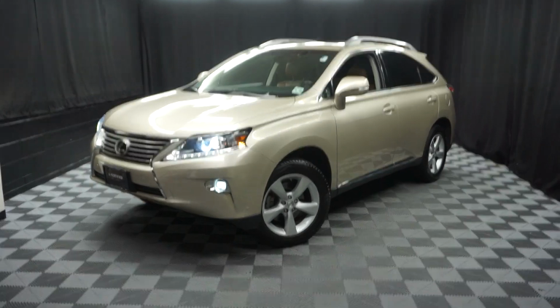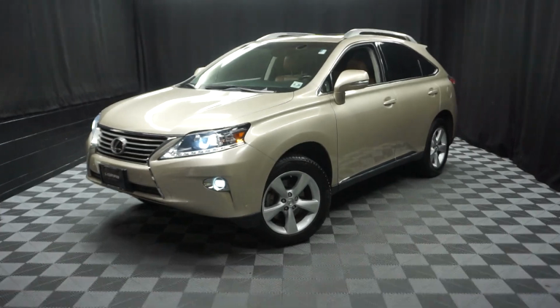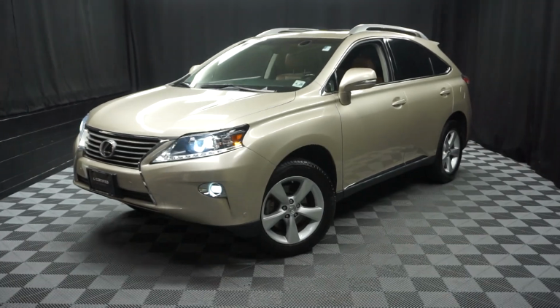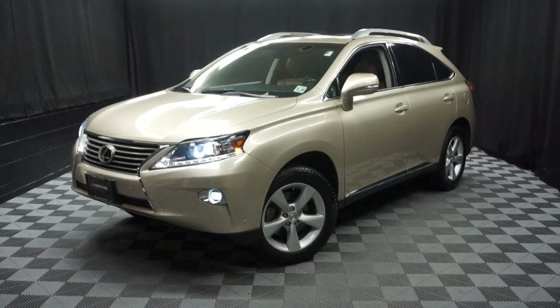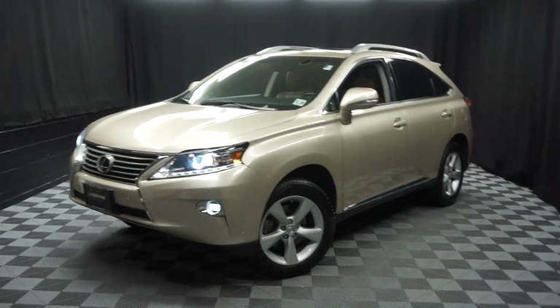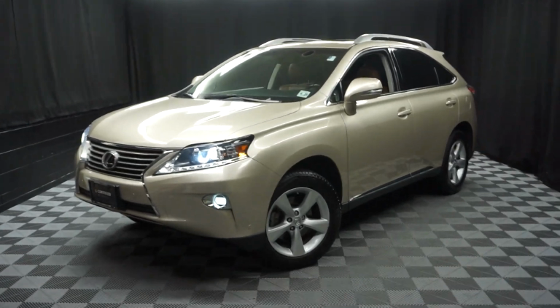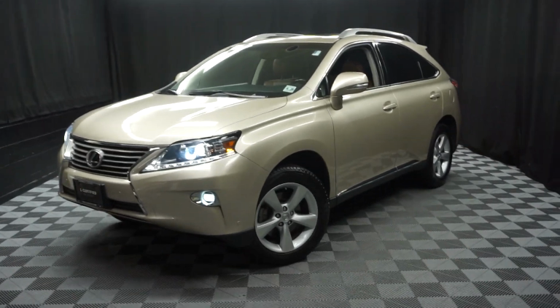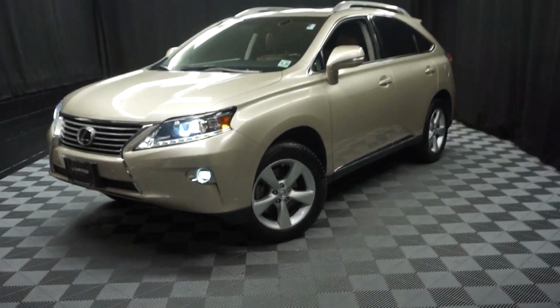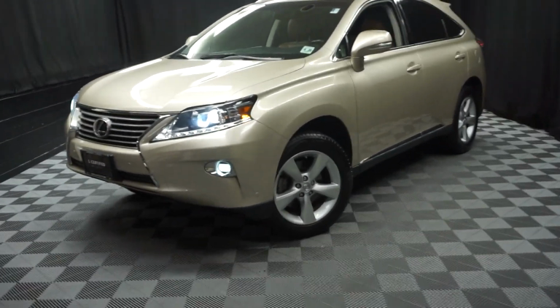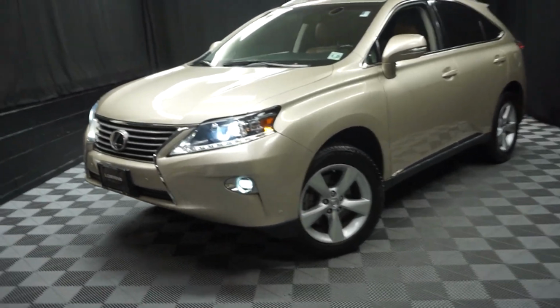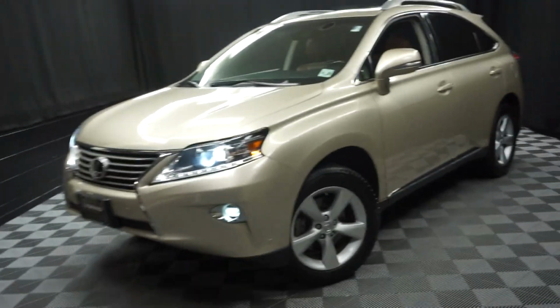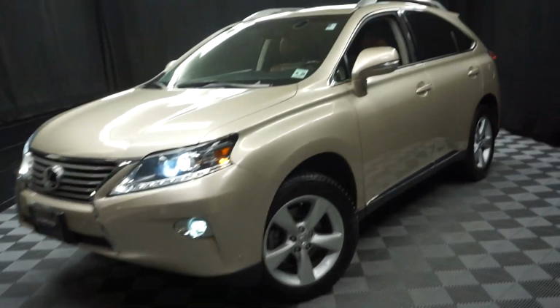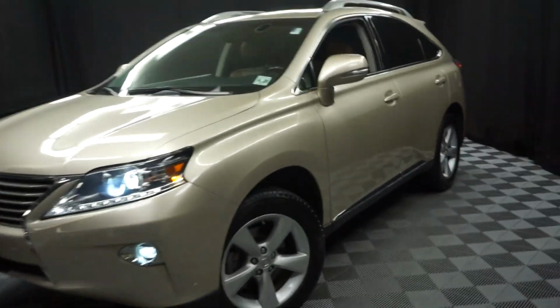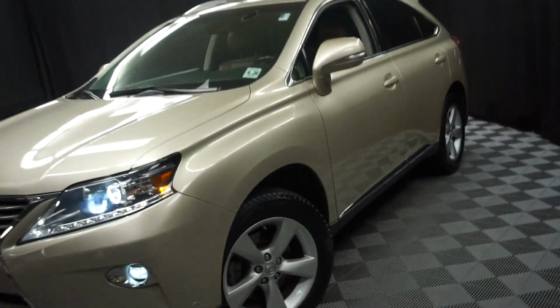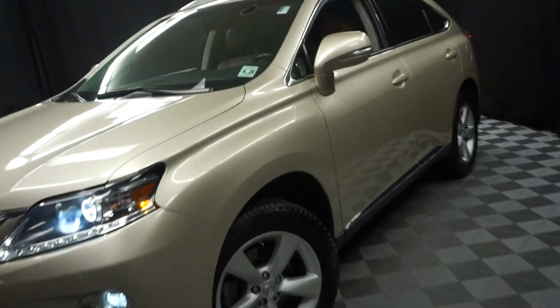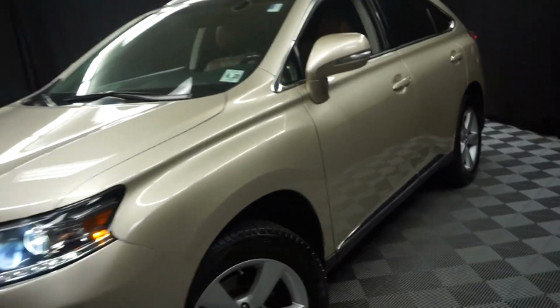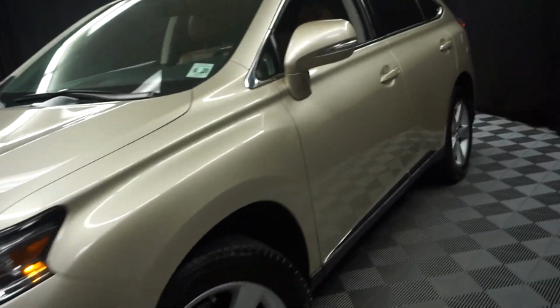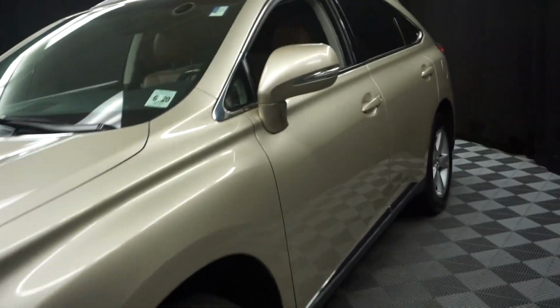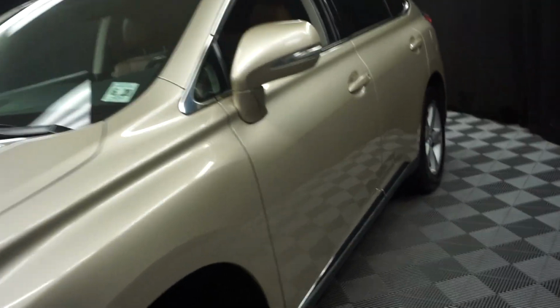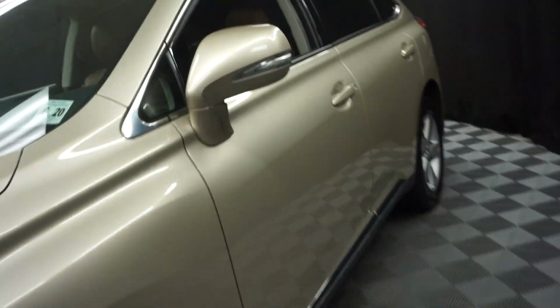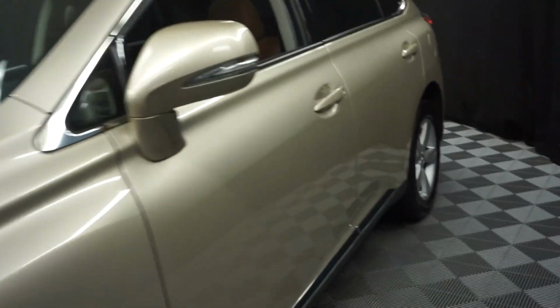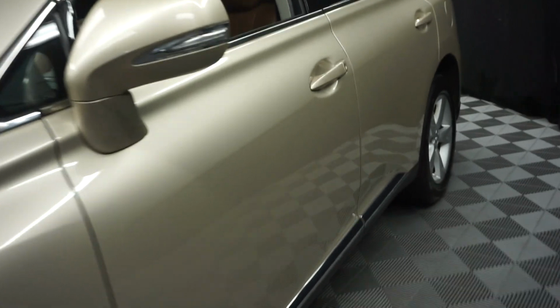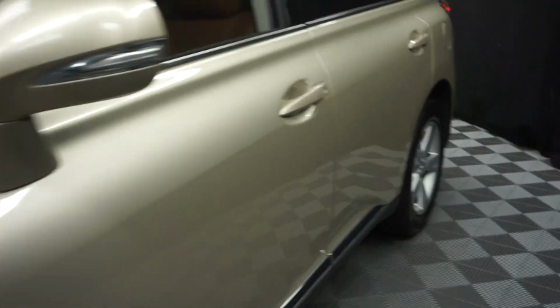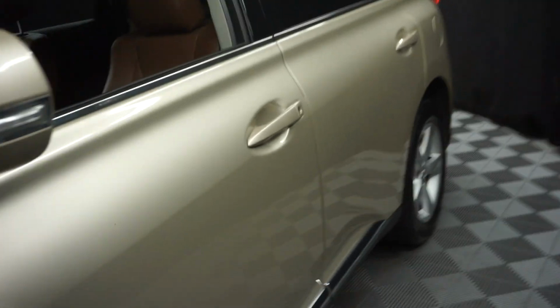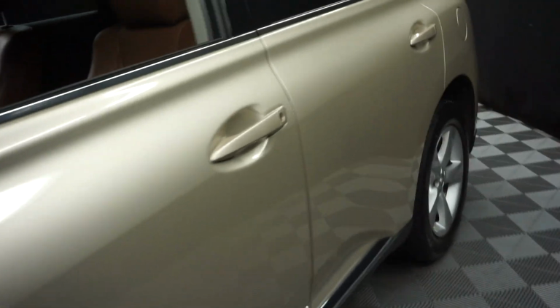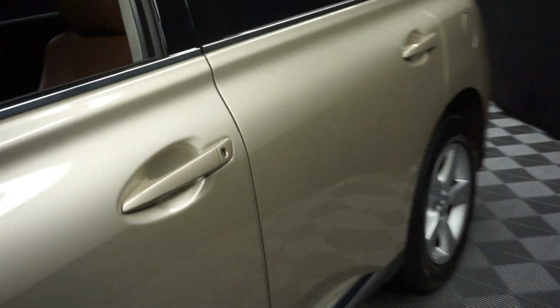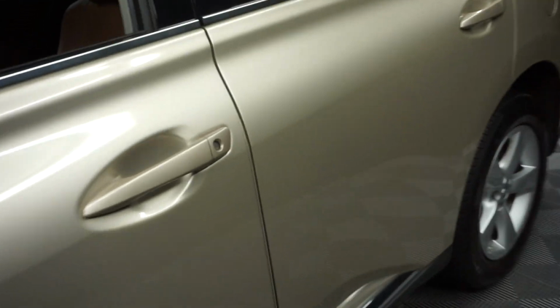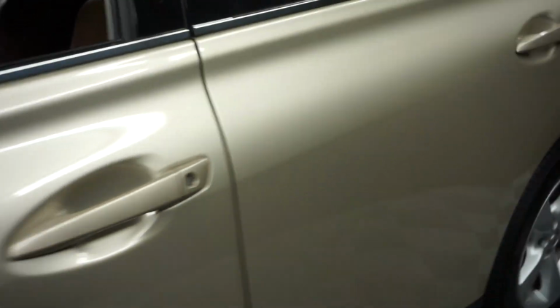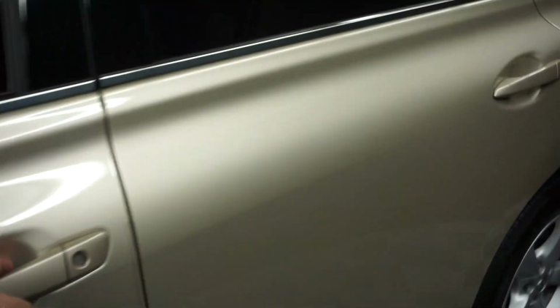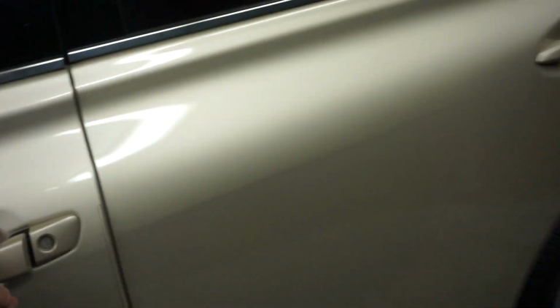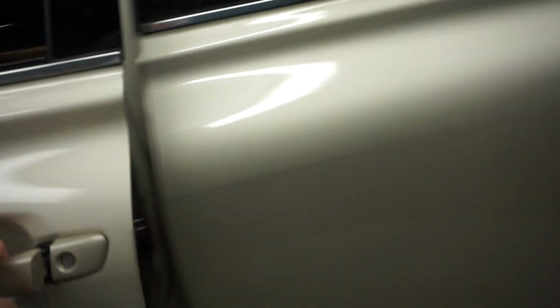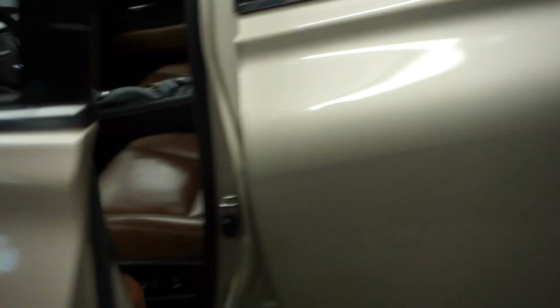All right, CarSharpers, welcome back to Lexus Wilmington. This is a 2015 Lexus RX 350. This one is tan.